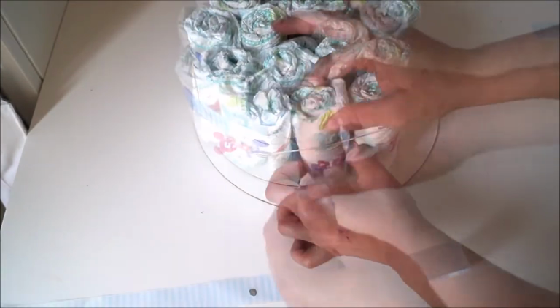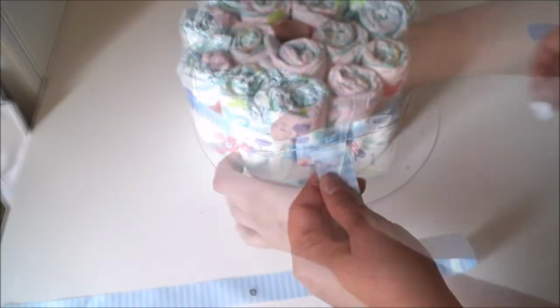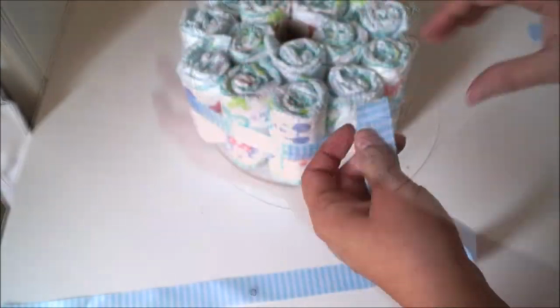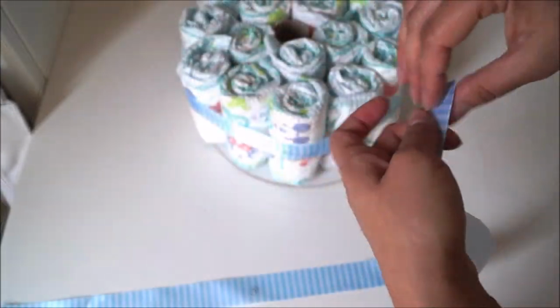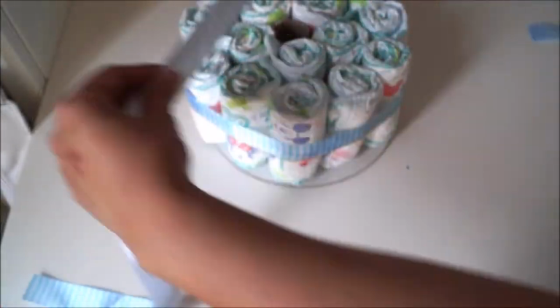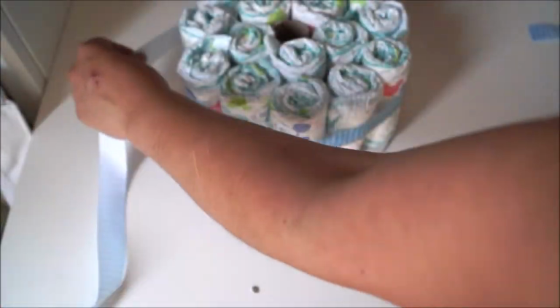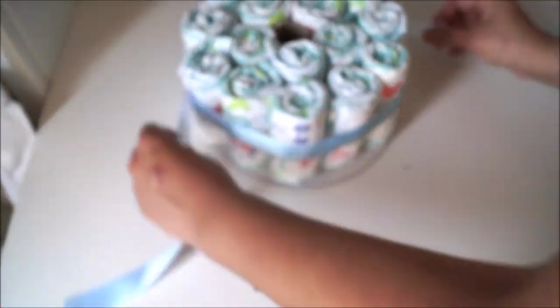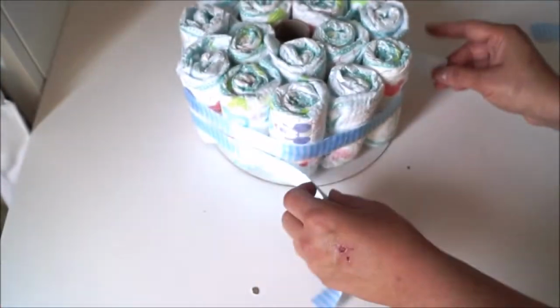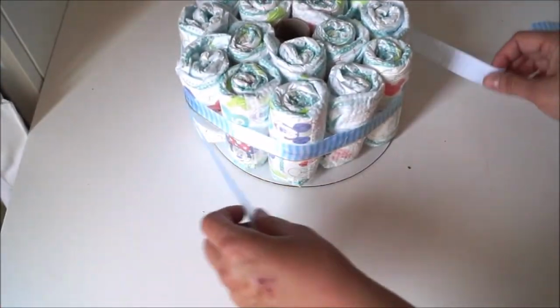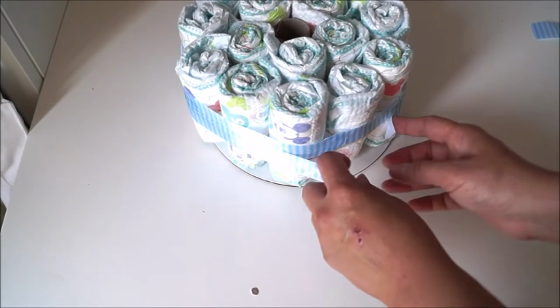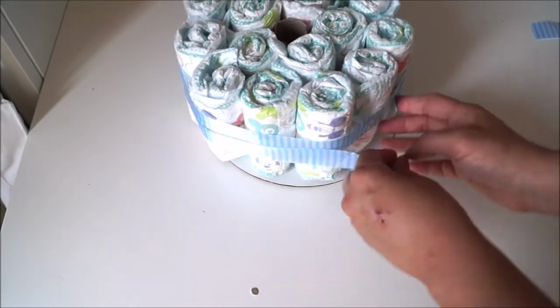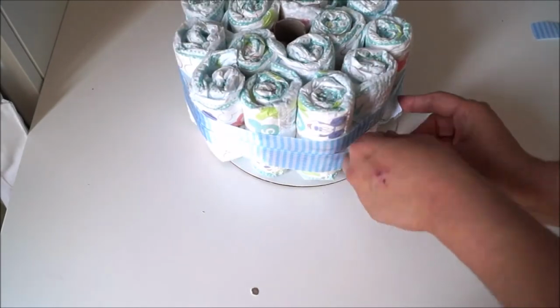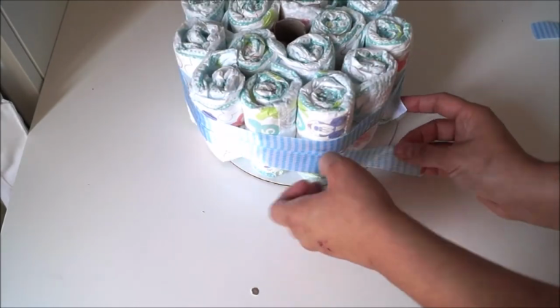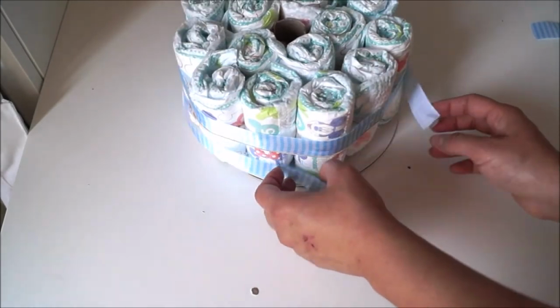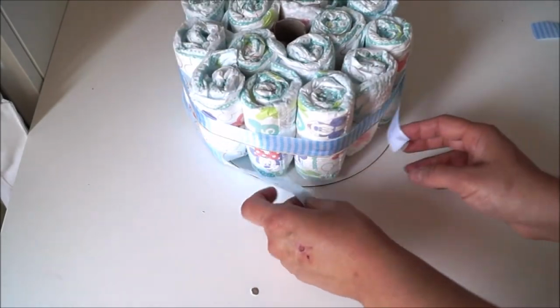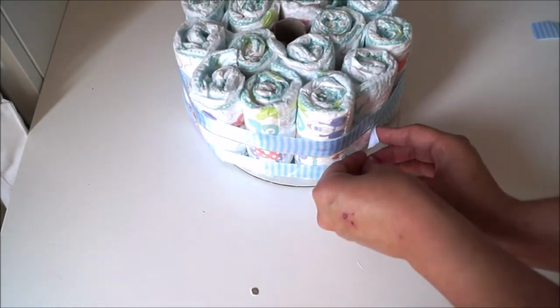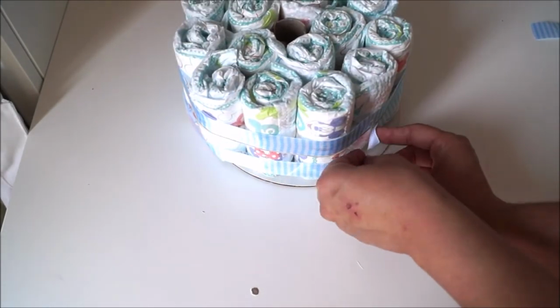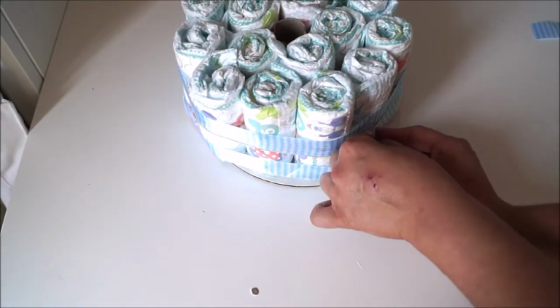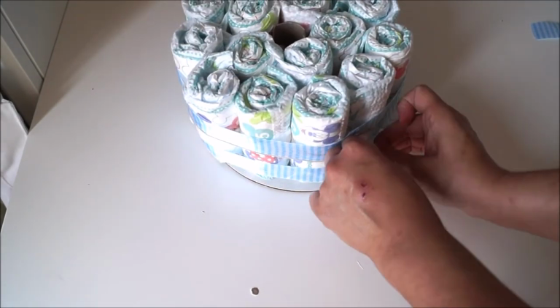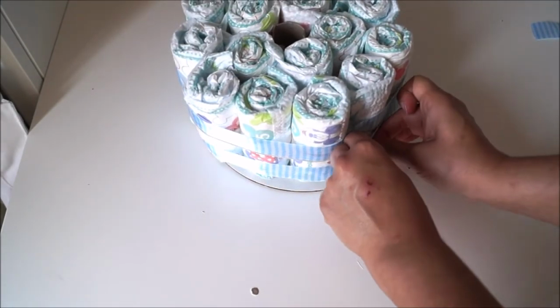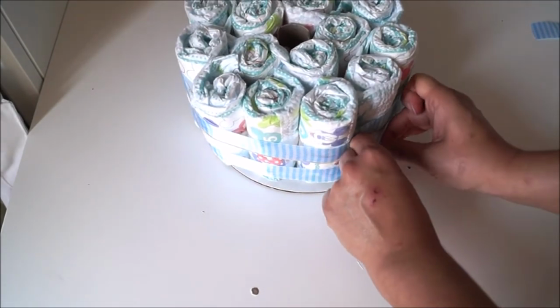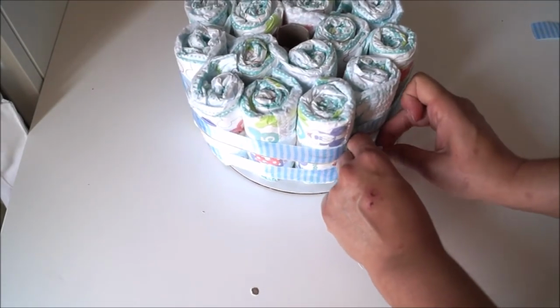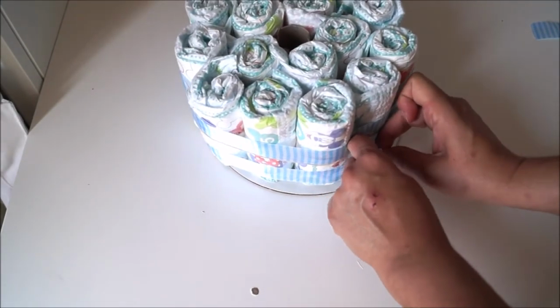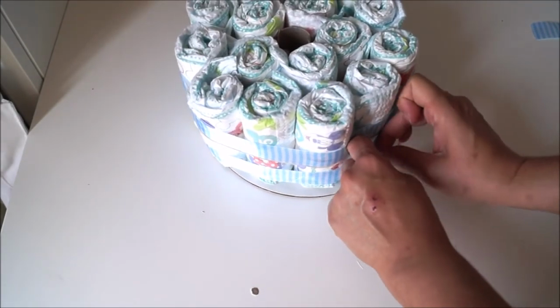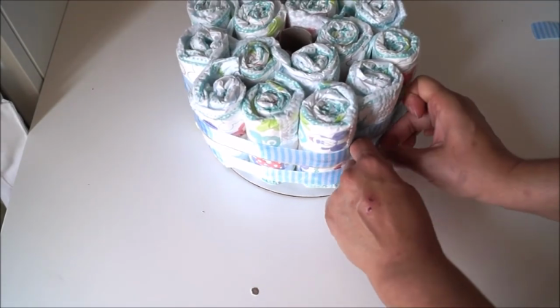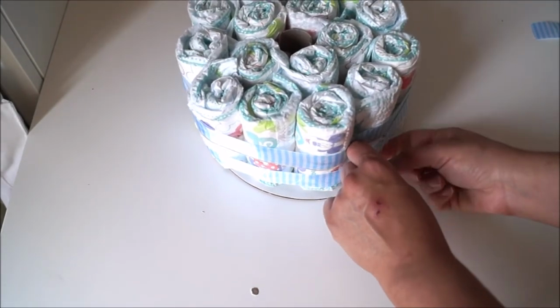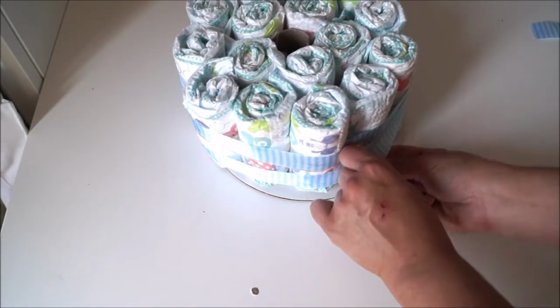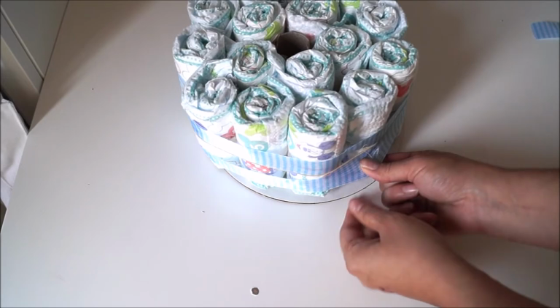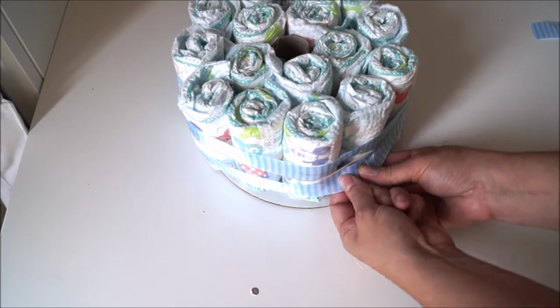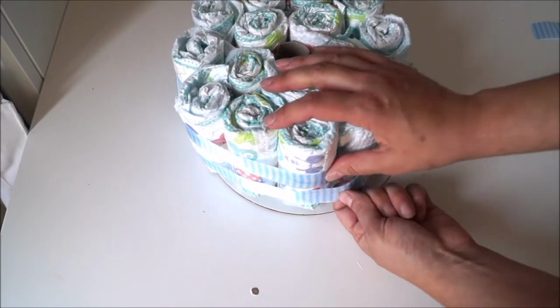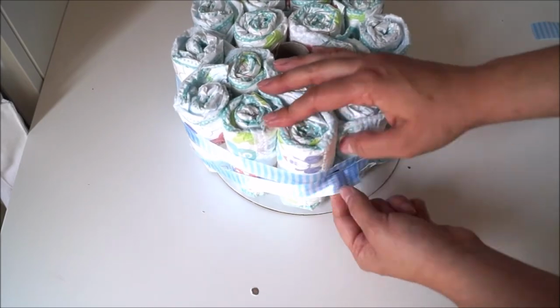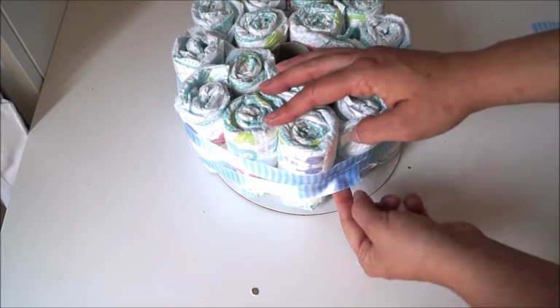Wrap a ribbon of your choice around each tier using double-sided tape. Not only will this give a cute little touch, but it will hold everything into place.